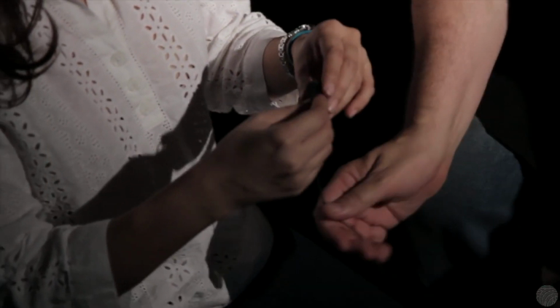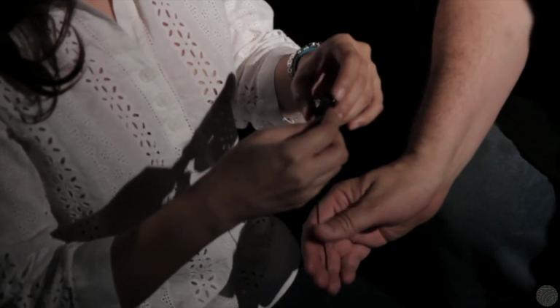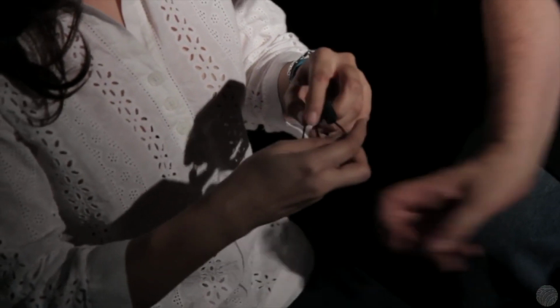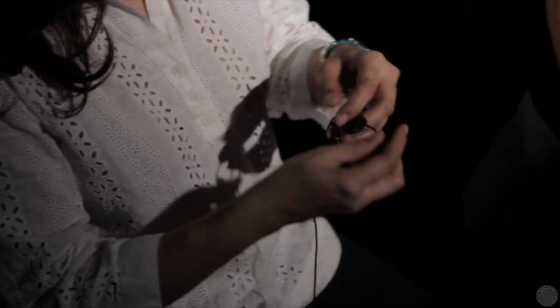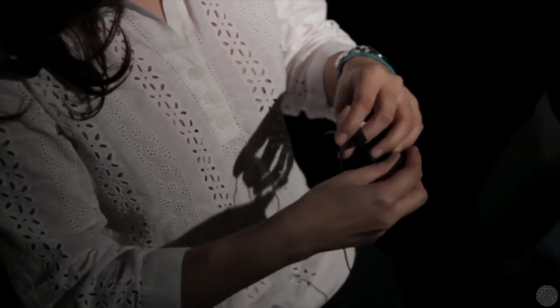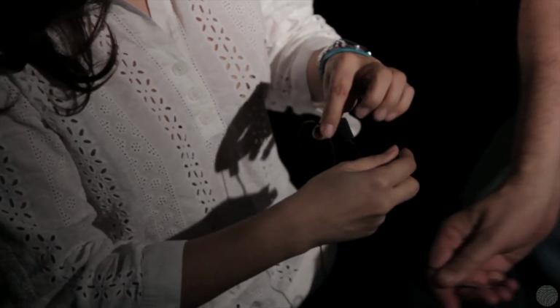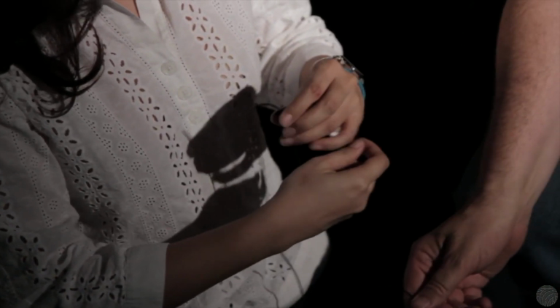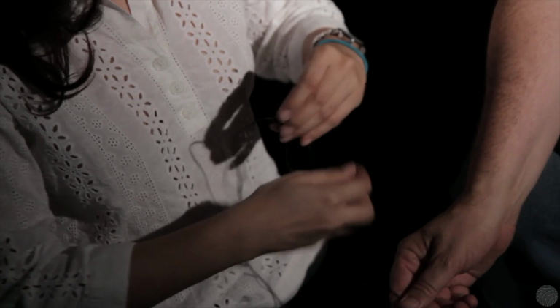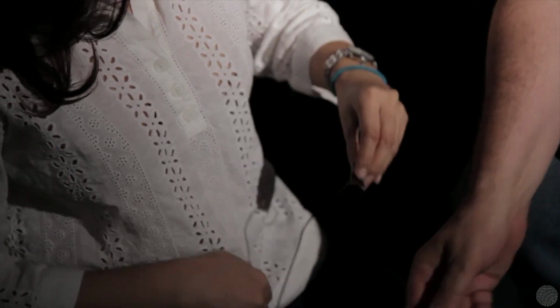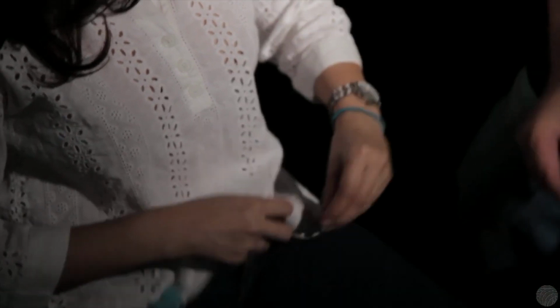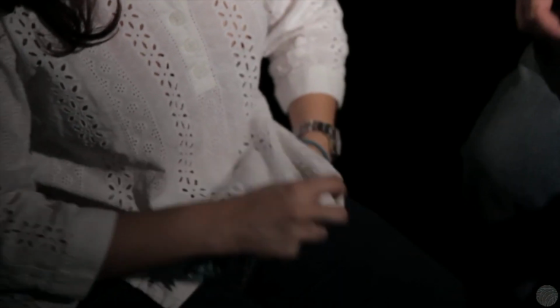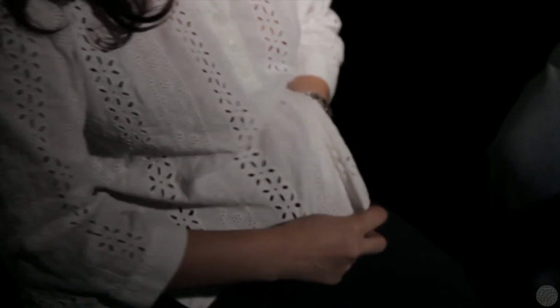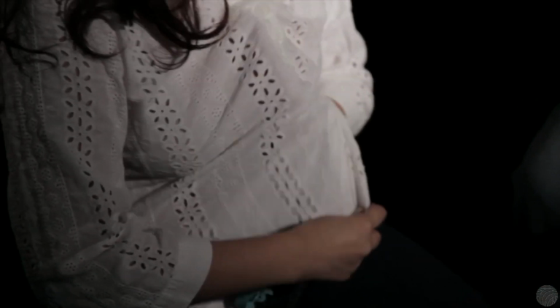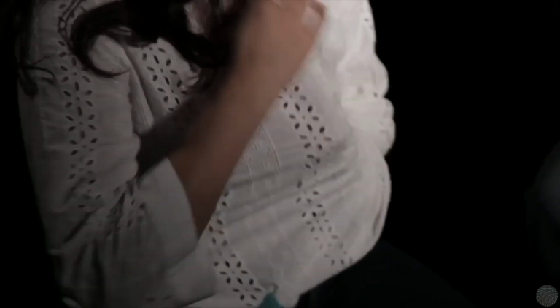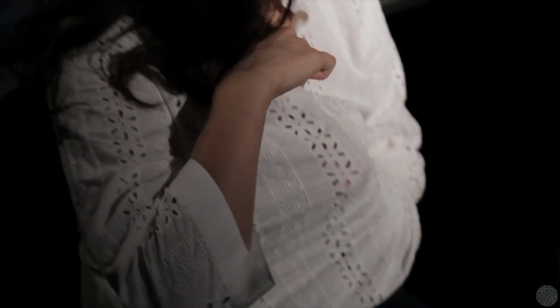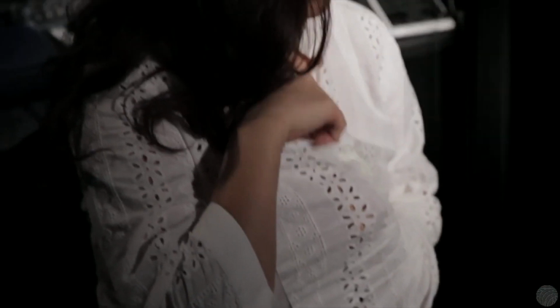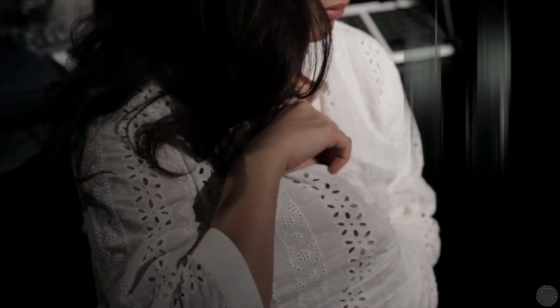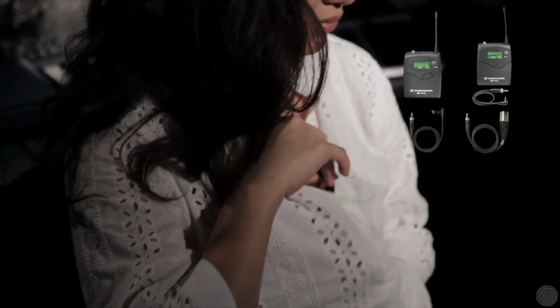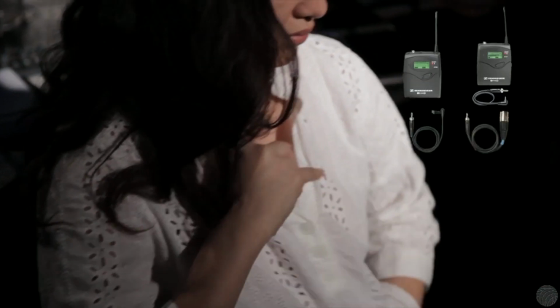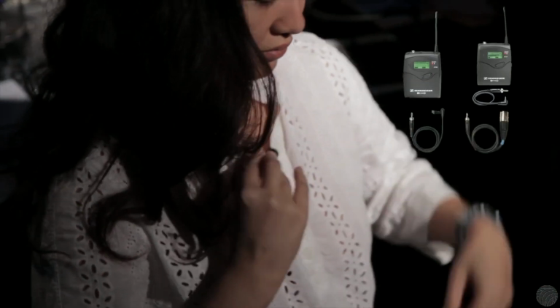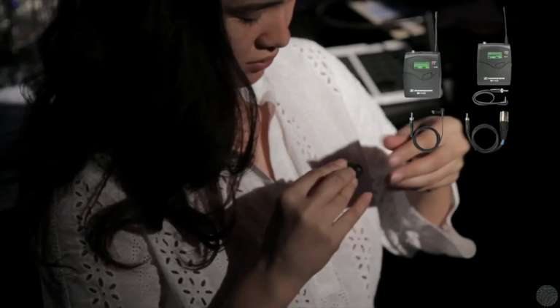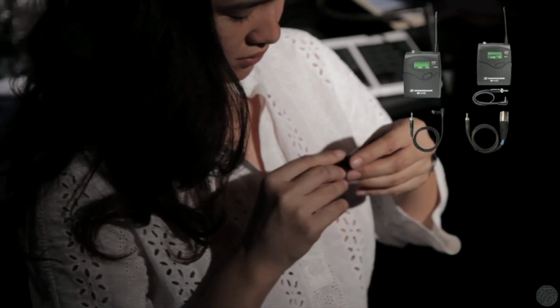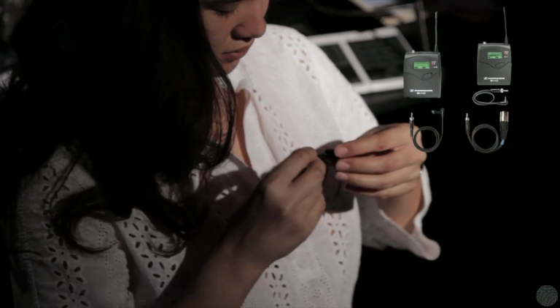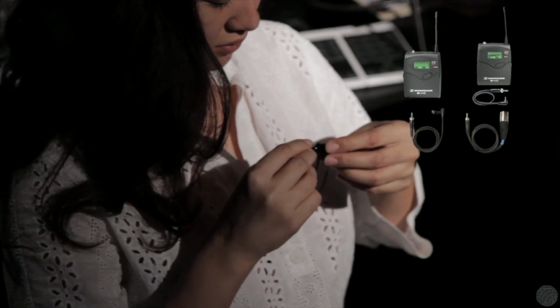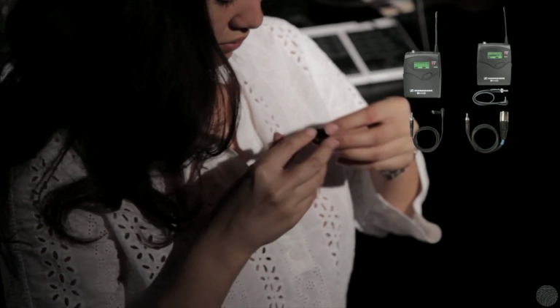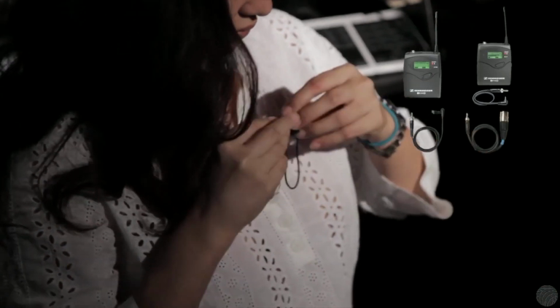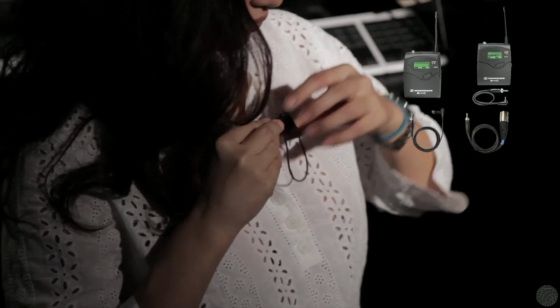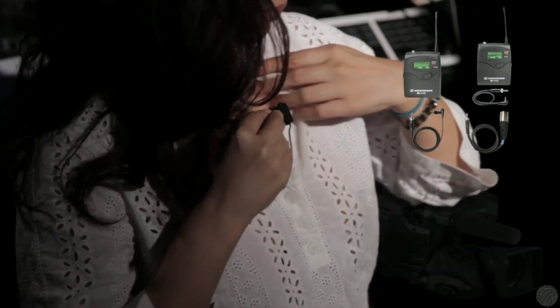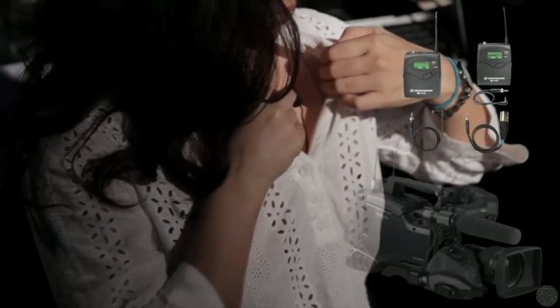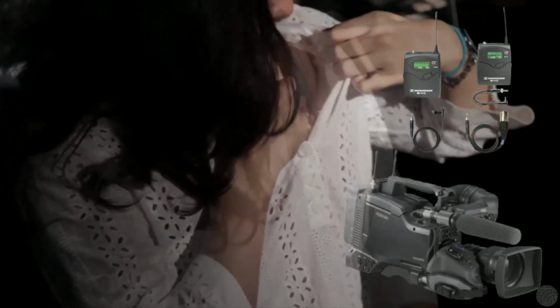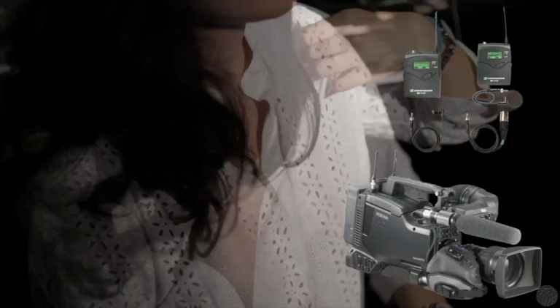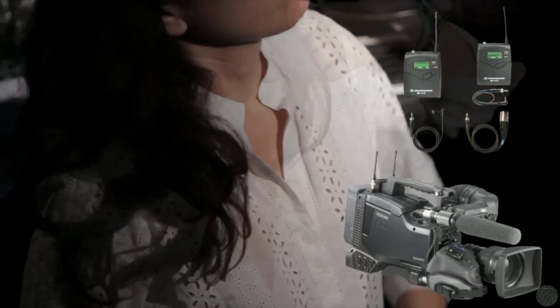The cord can be hidden by clothes and either run to a radio frequency transmitter kept in a pocket or clipped to a belt, or routed directly to the recording device.